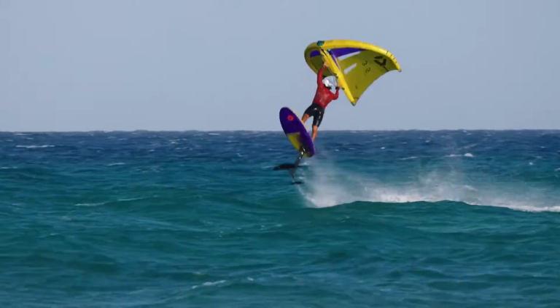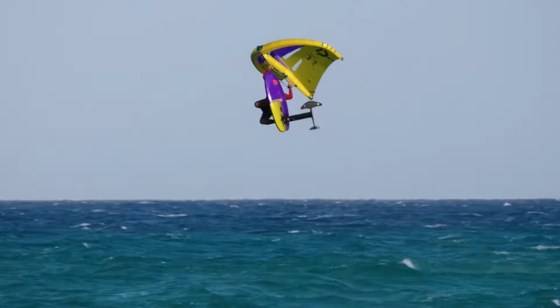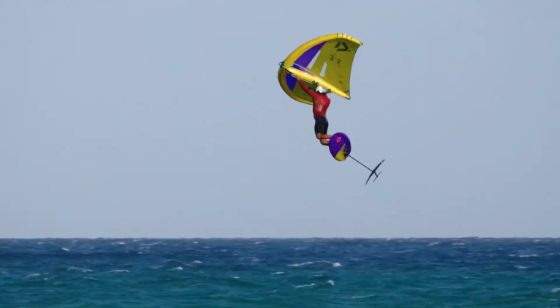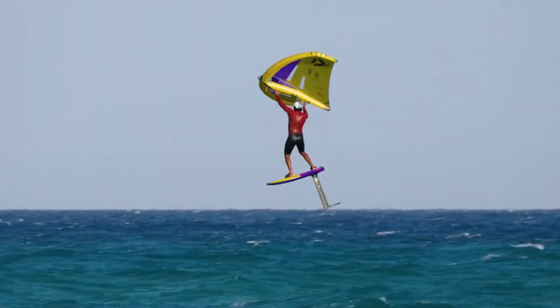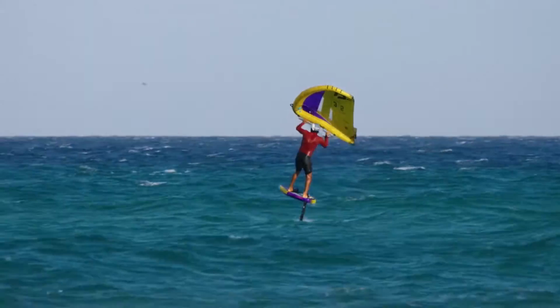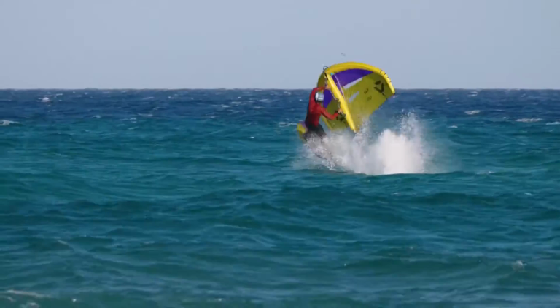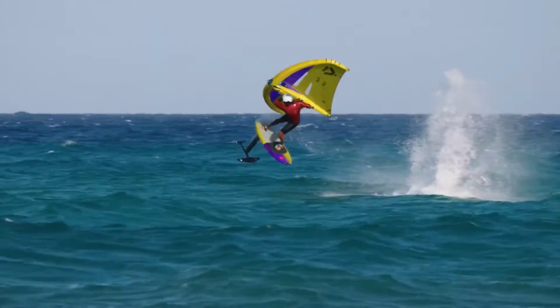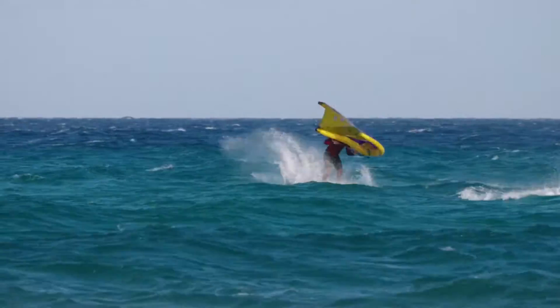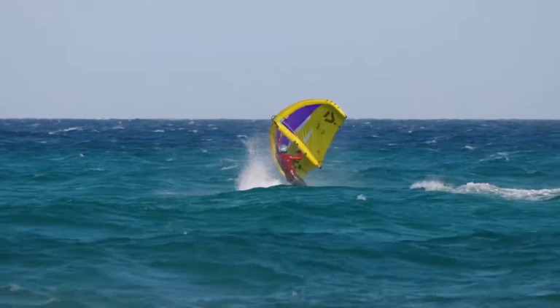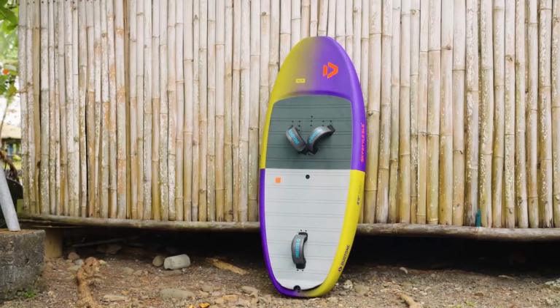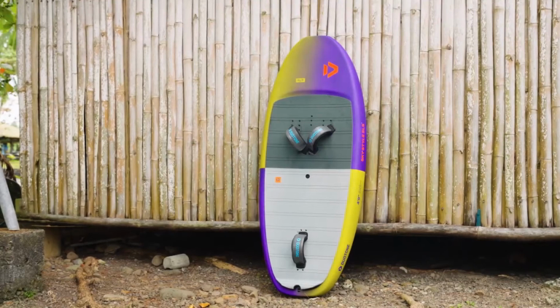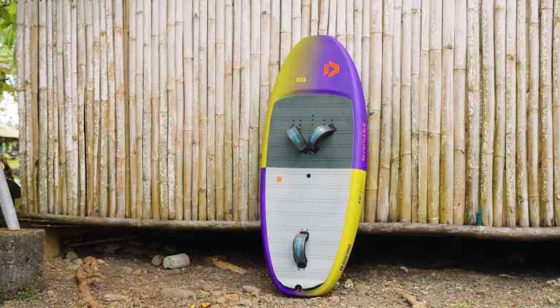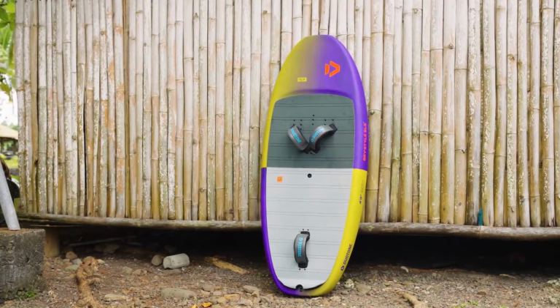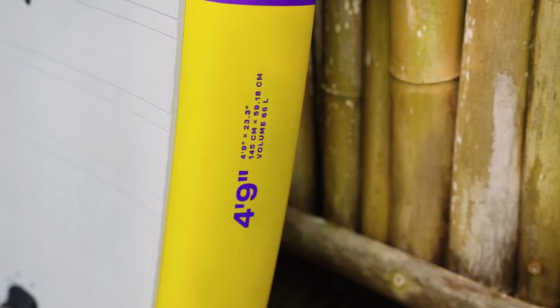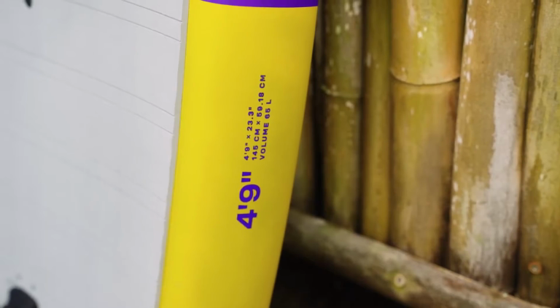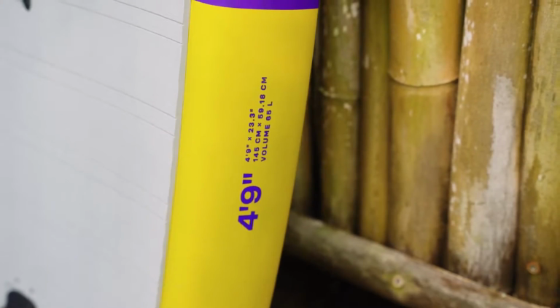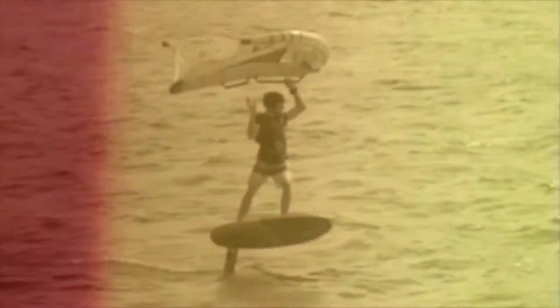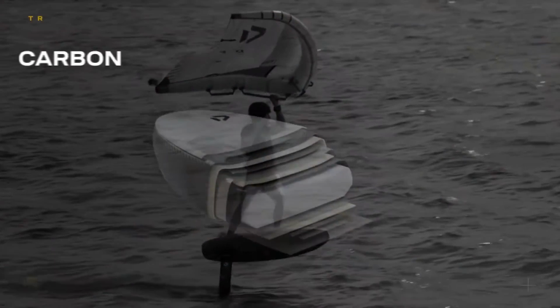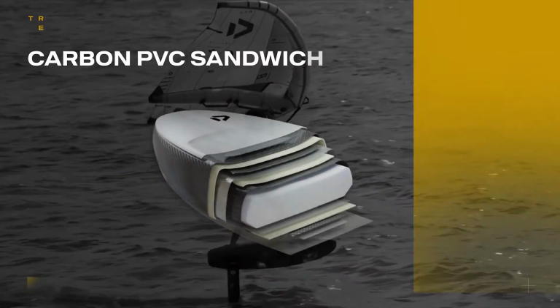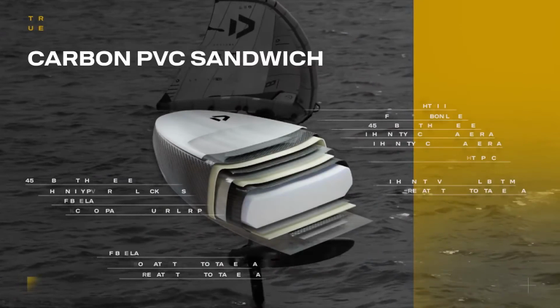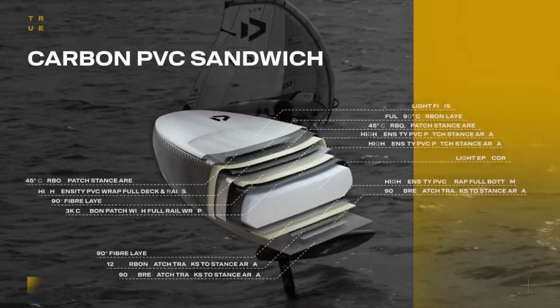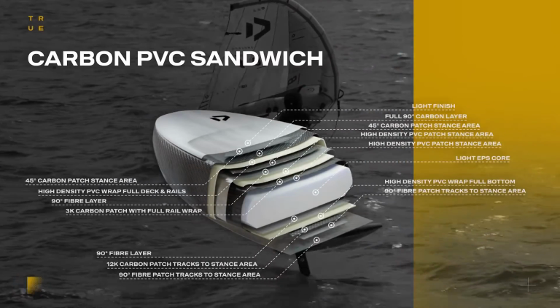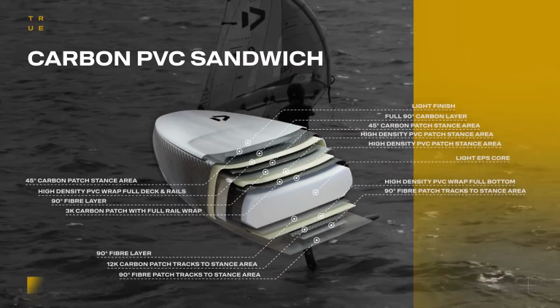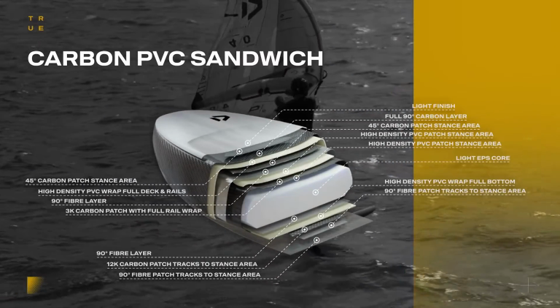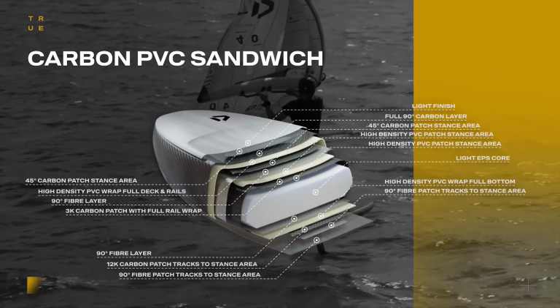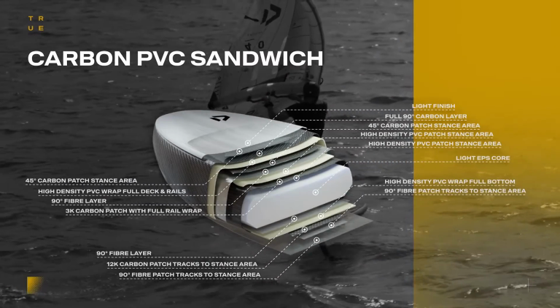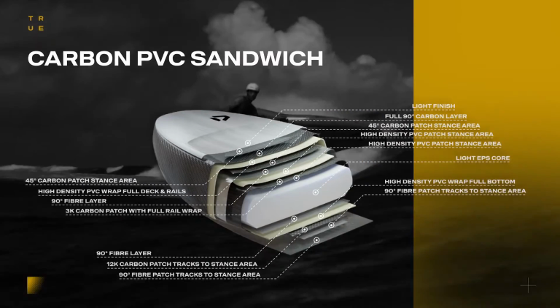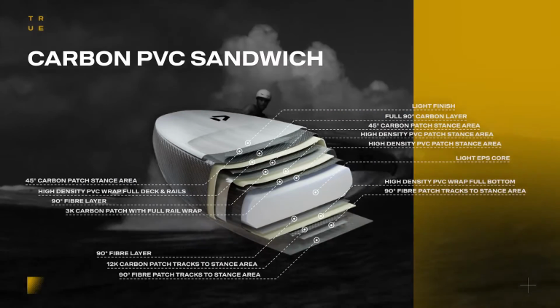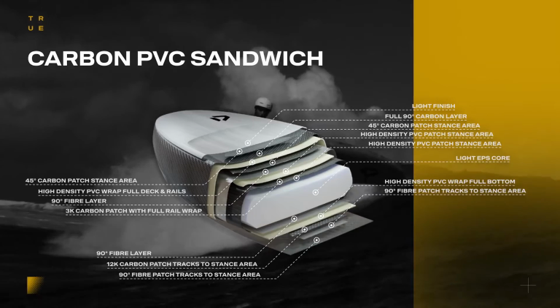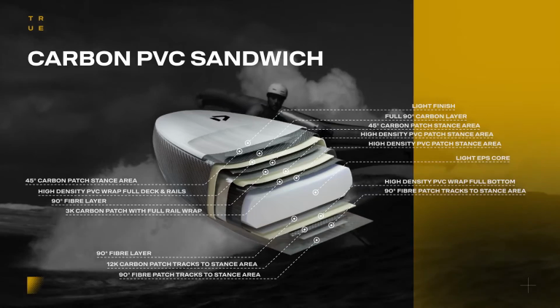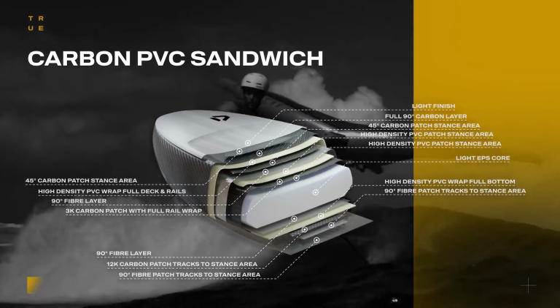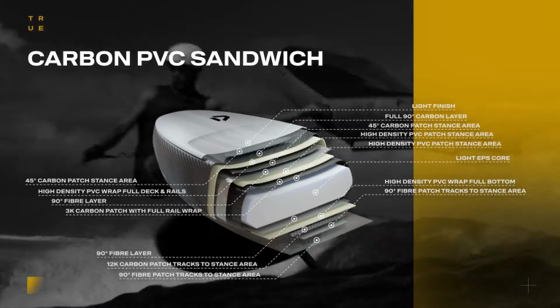The small to medium shapes cater specifically to advanced wingers, ready to start with volumes below their body weight. Crafted with our premium carbon PVC sandwich layup and a lightweight EPS core, the SkyStyle SLS strikes the perfect balance